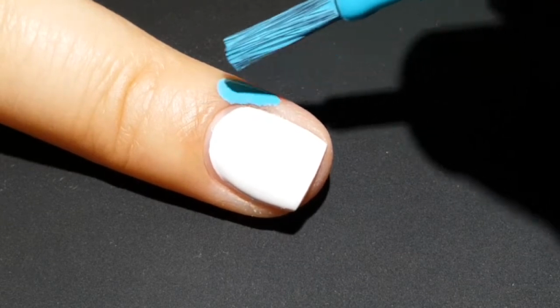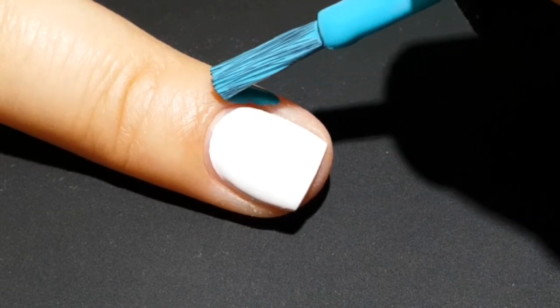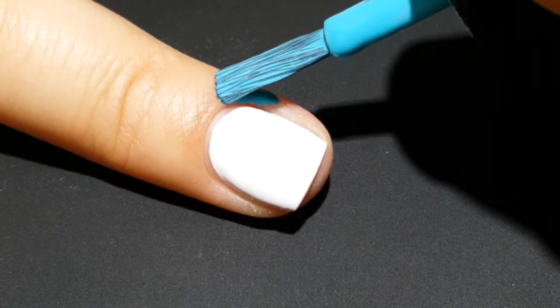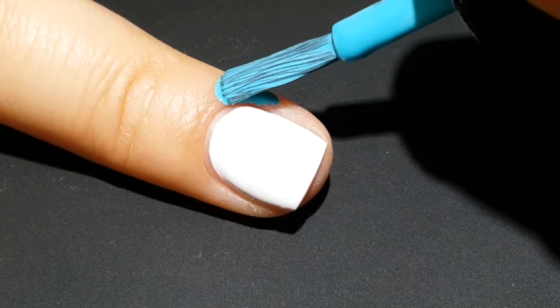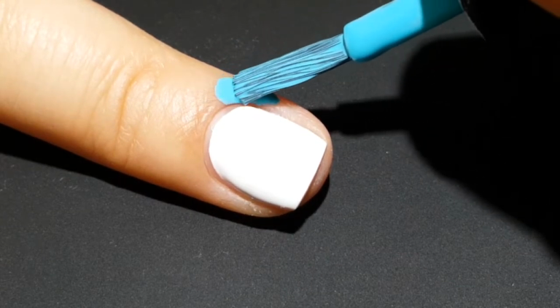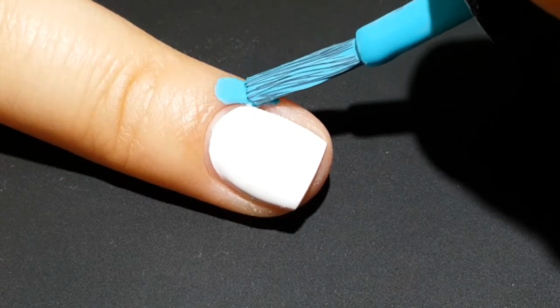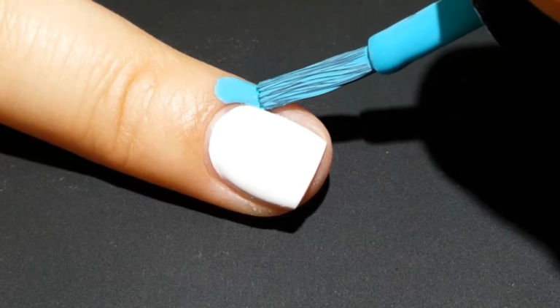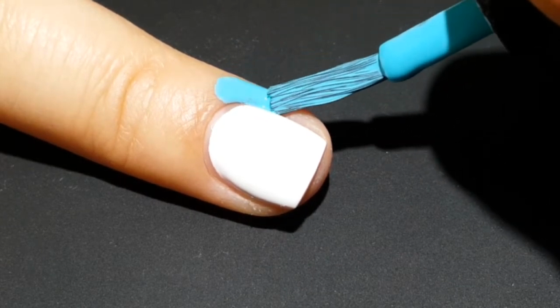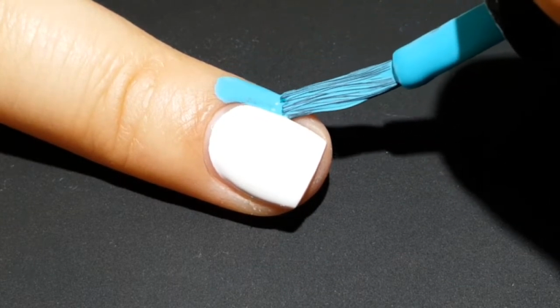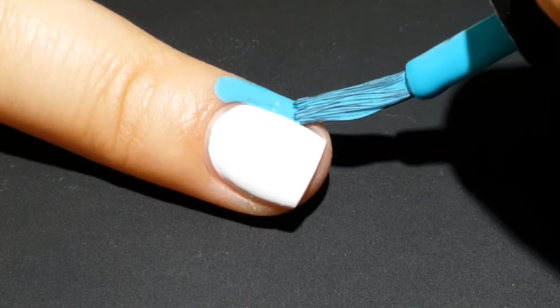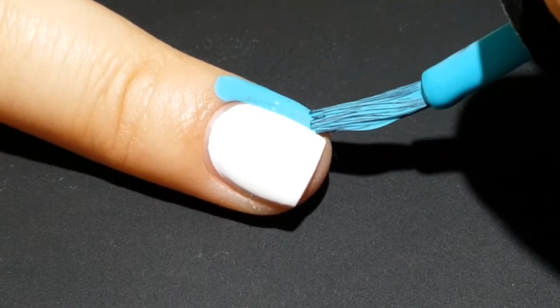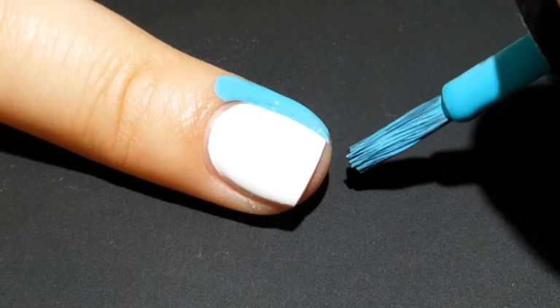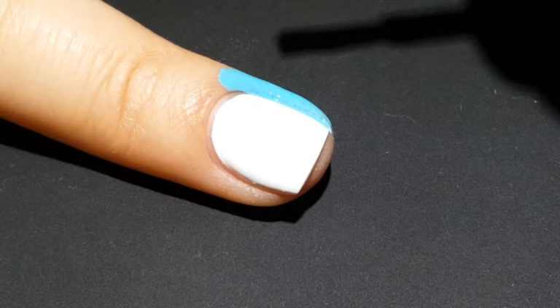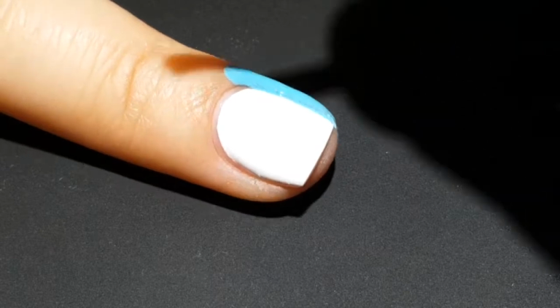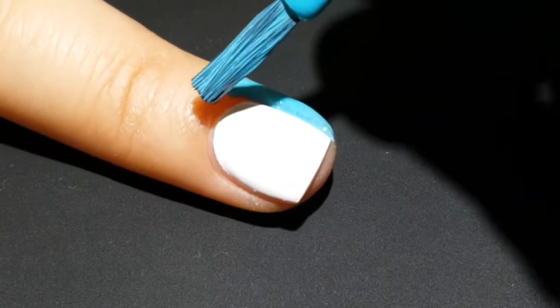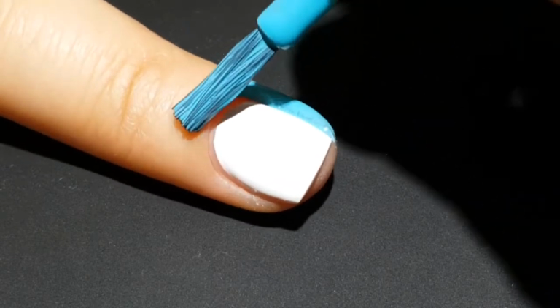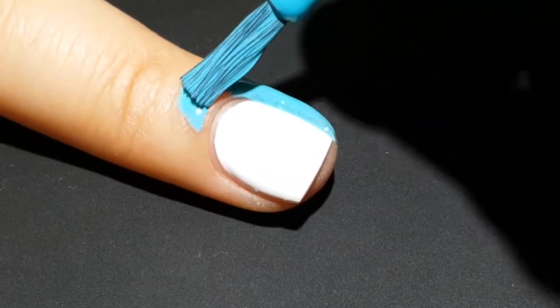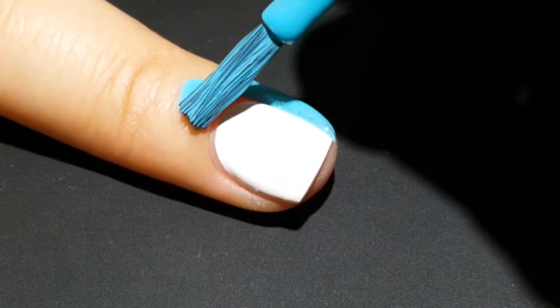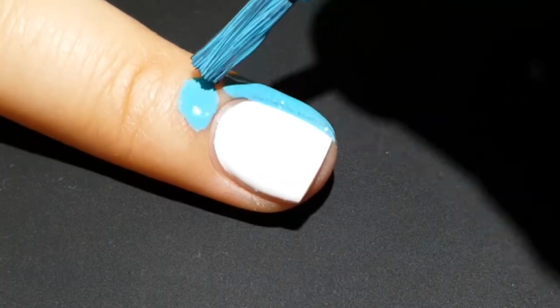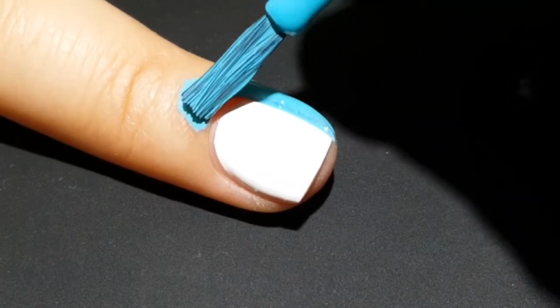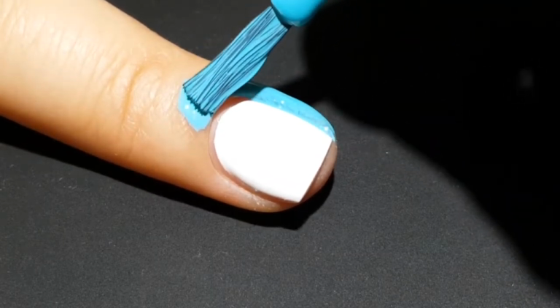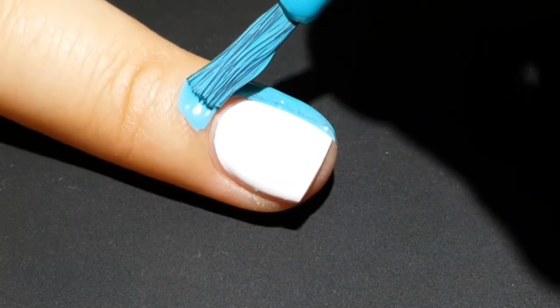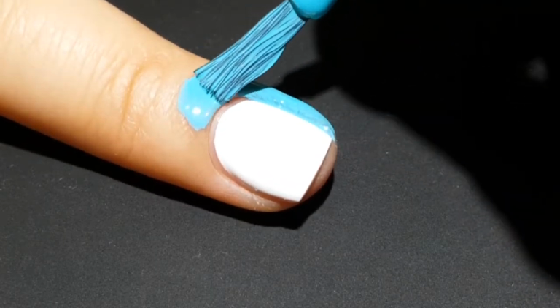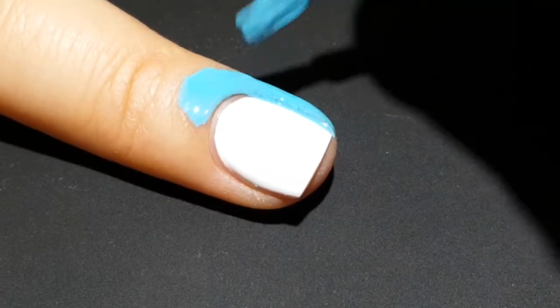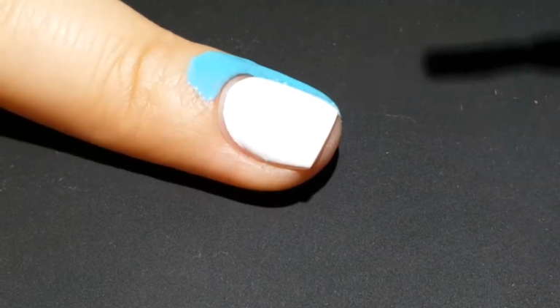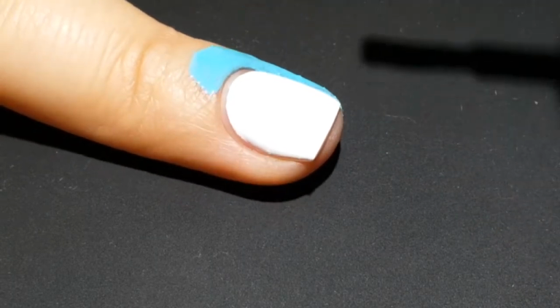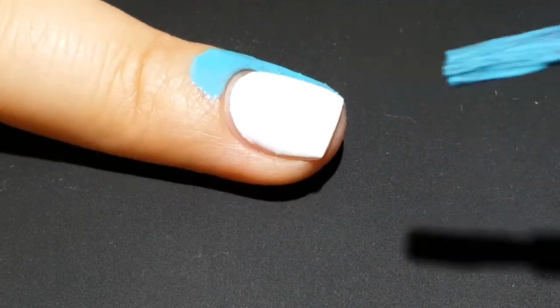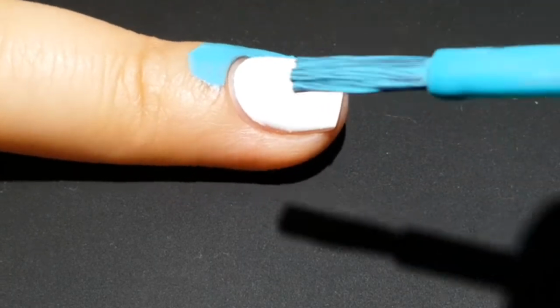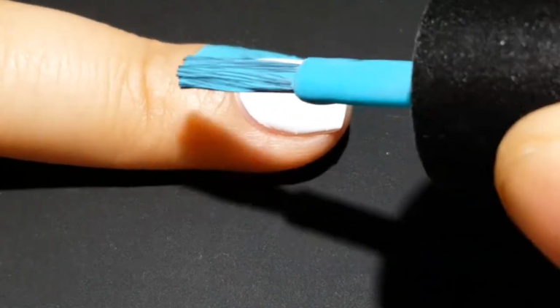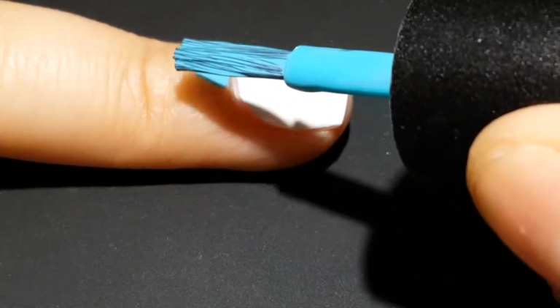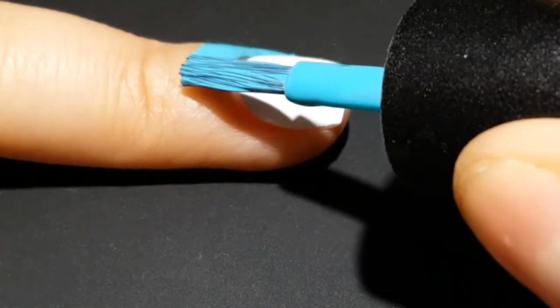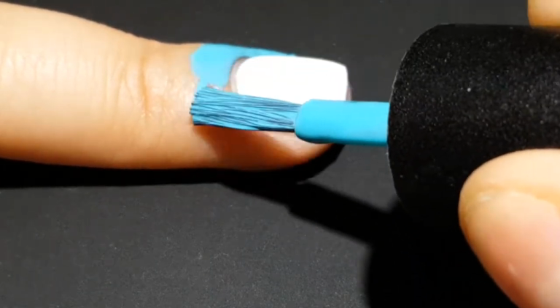I think this is just the teal color — it's like her basic one. It's really nice, and you will see later it peels off in one nice thick piece.